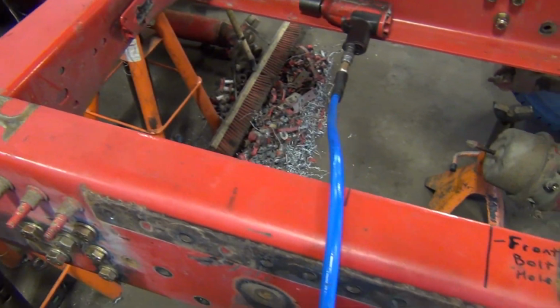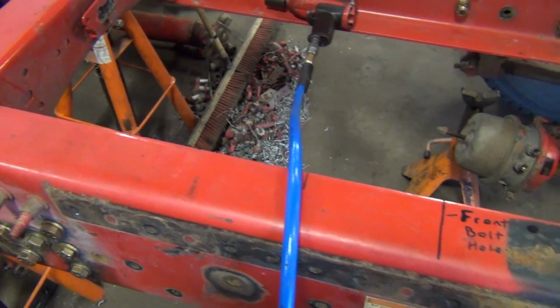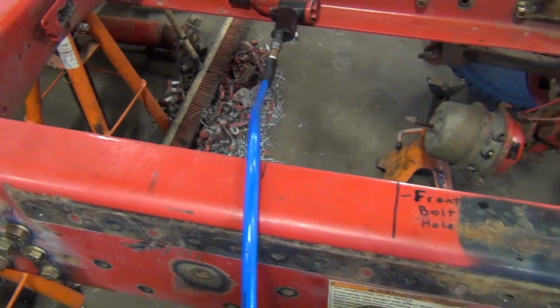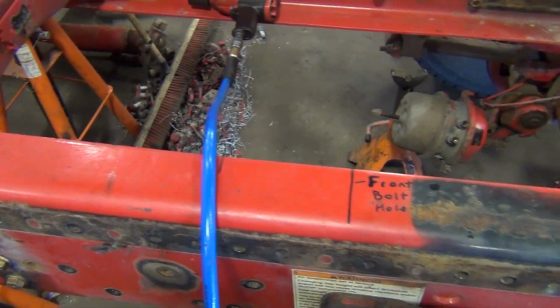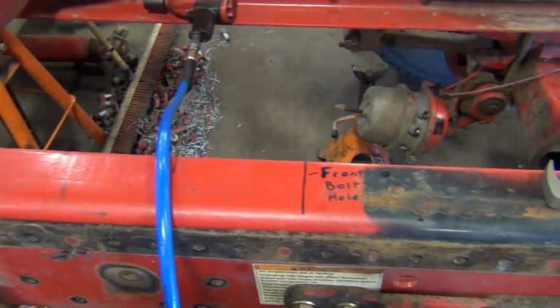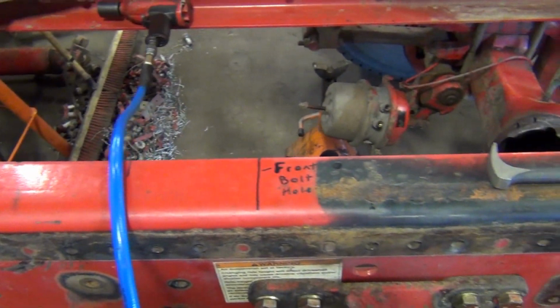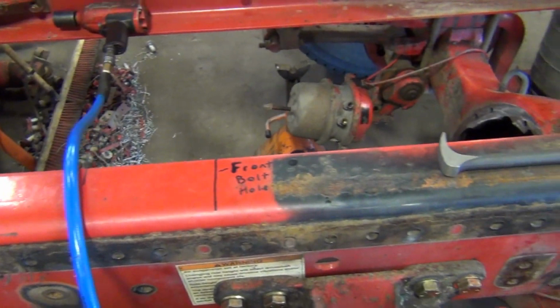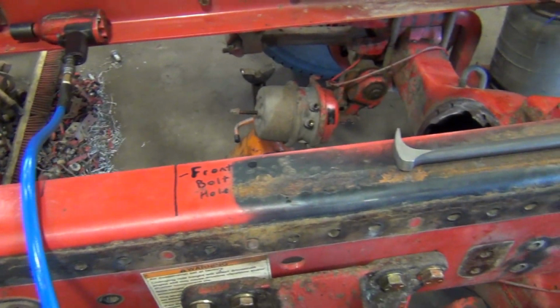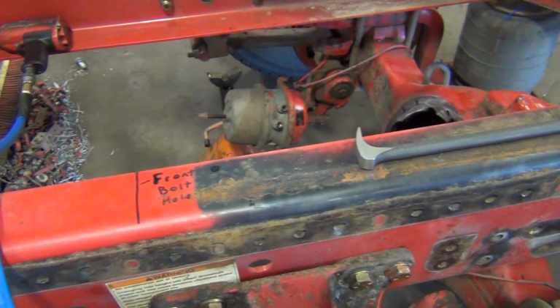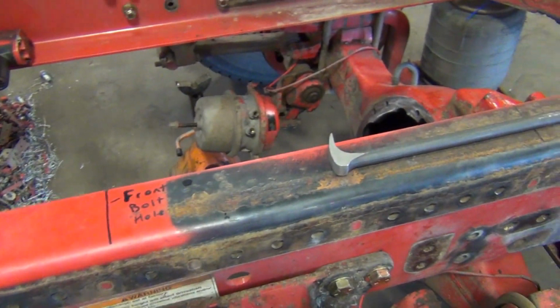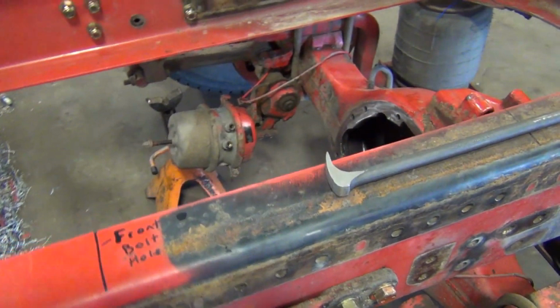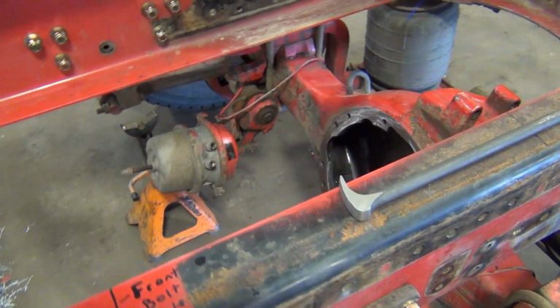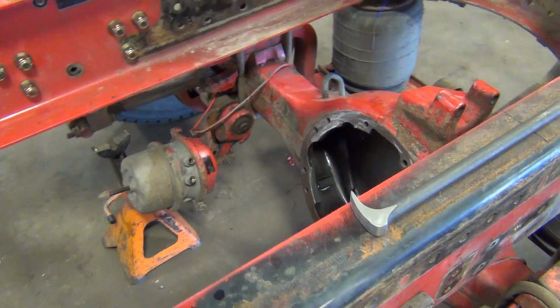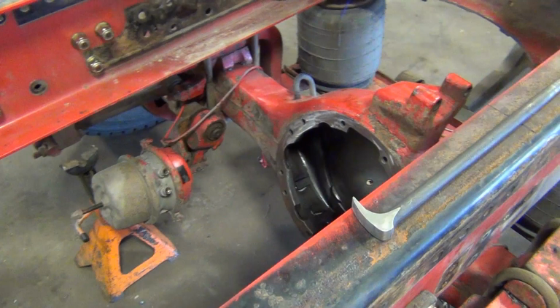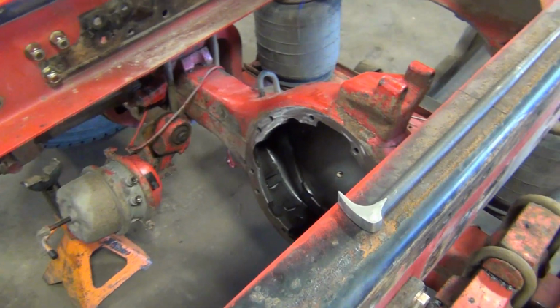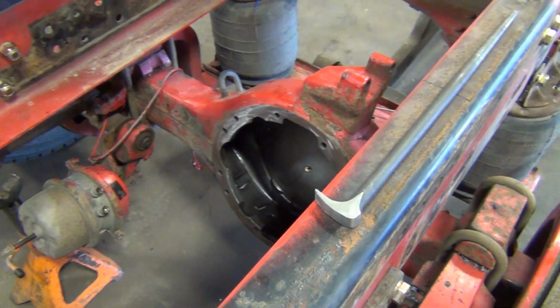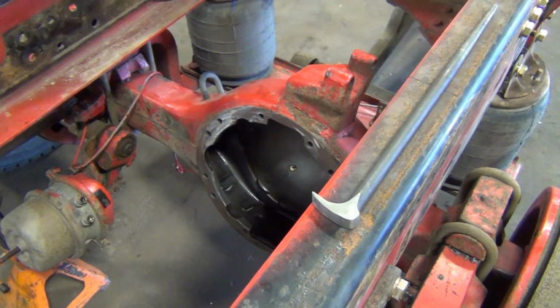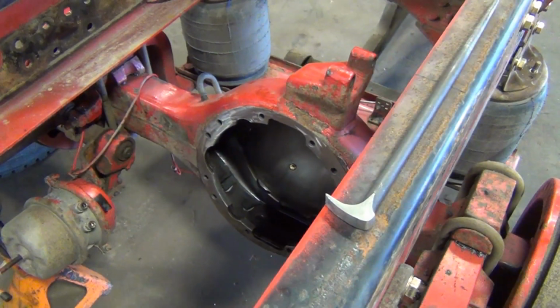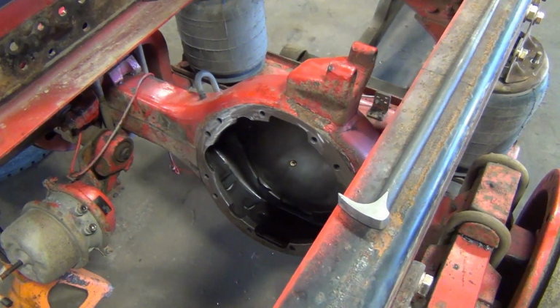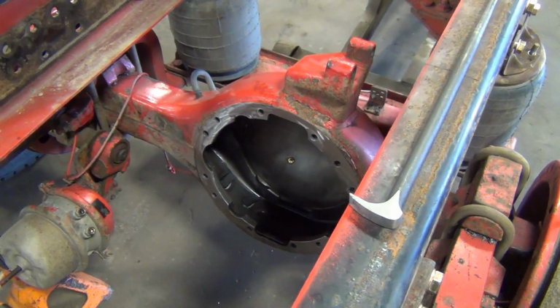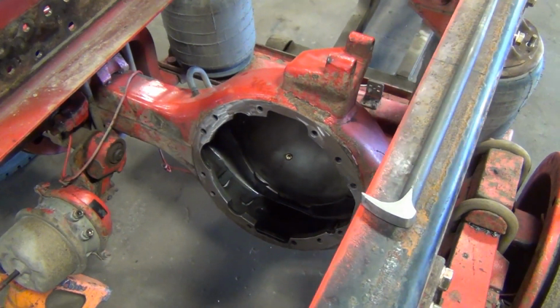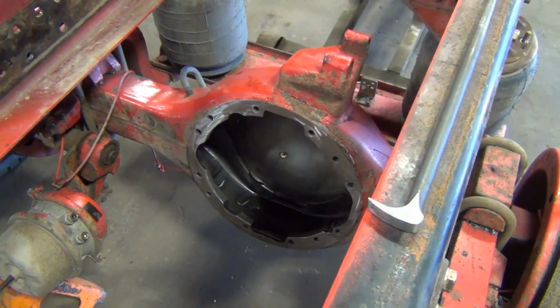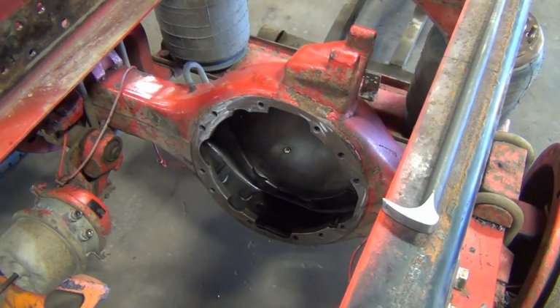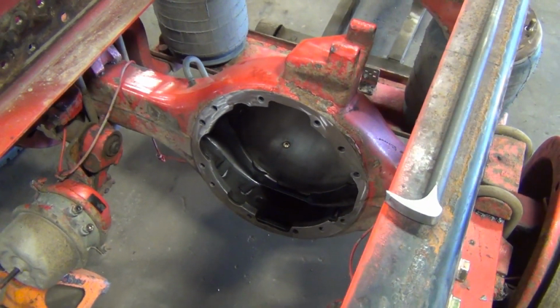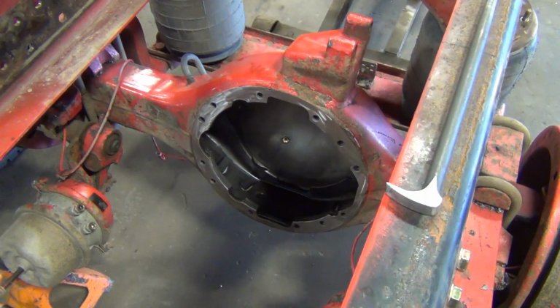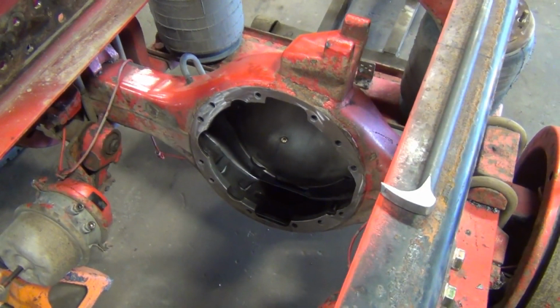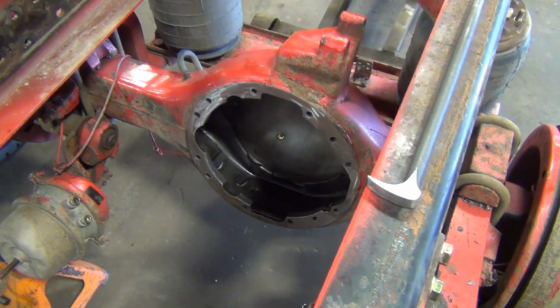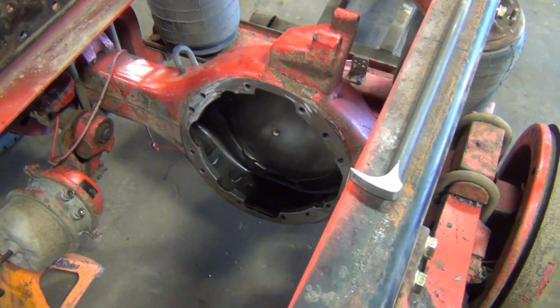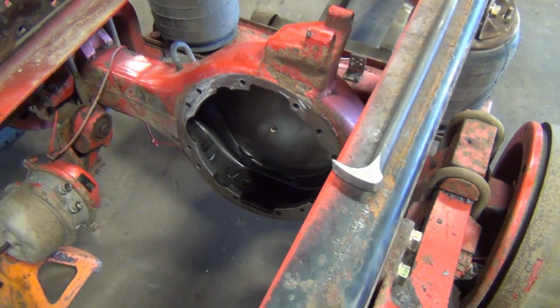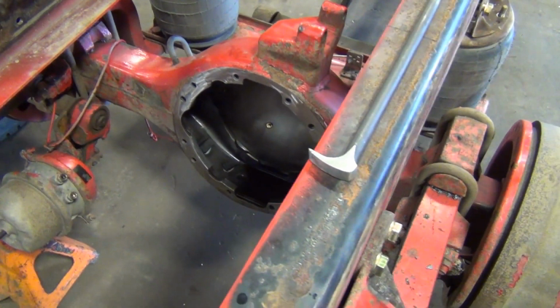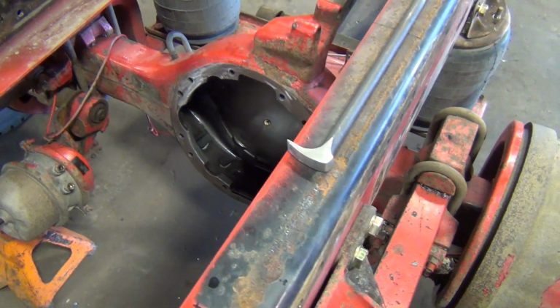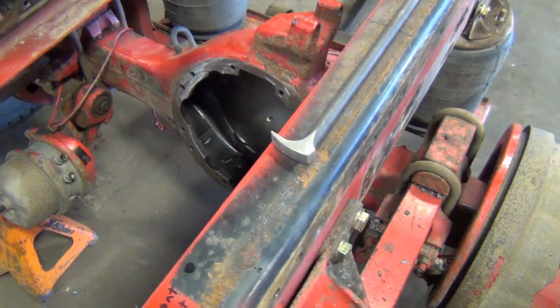Let's go take a look next door and I'll introduce you to Jersey, a fellow who's been doing this for 45 years and he's putting our gear set together for us.